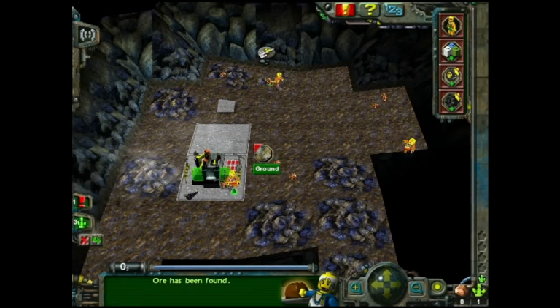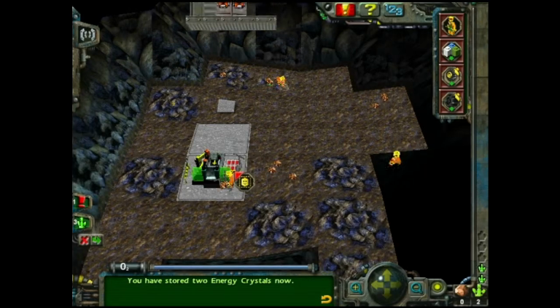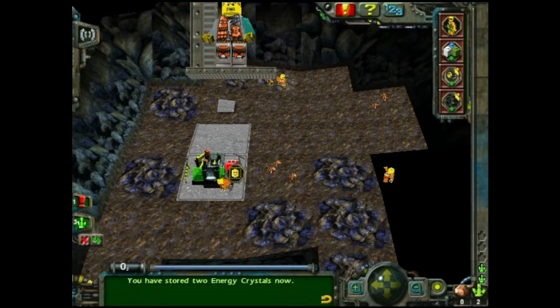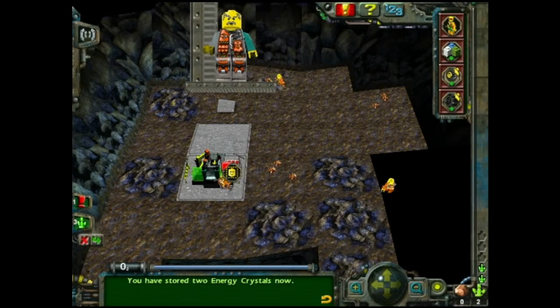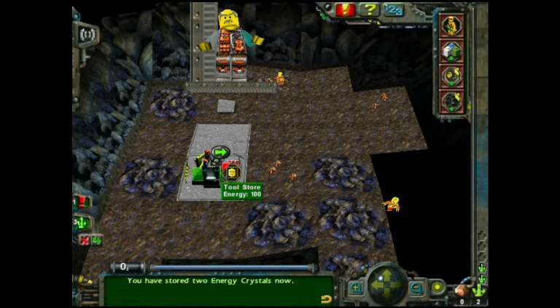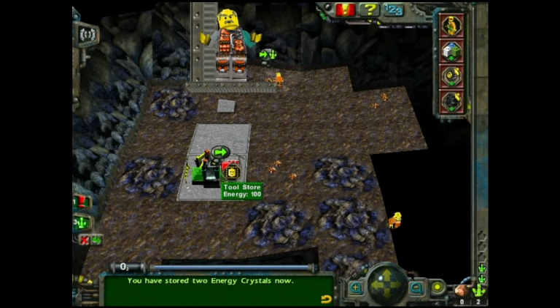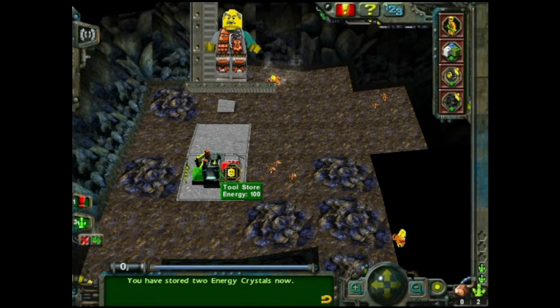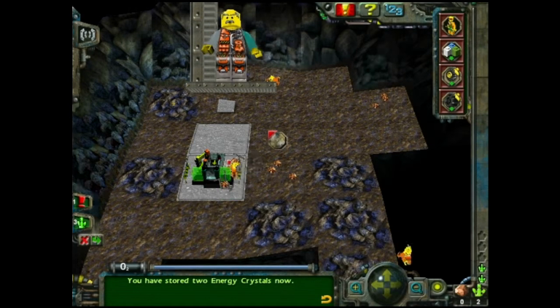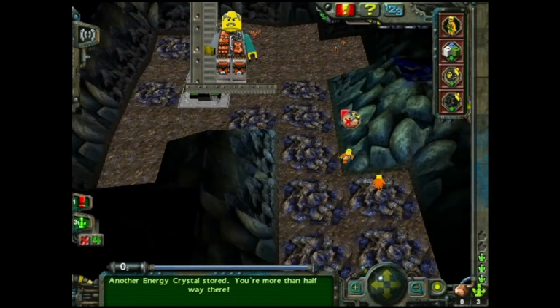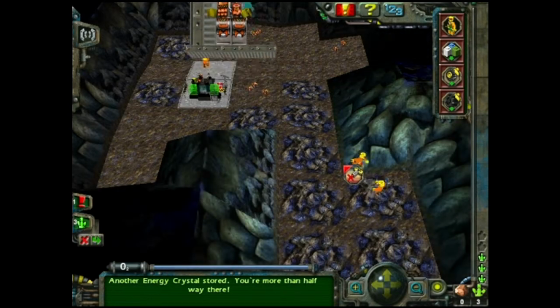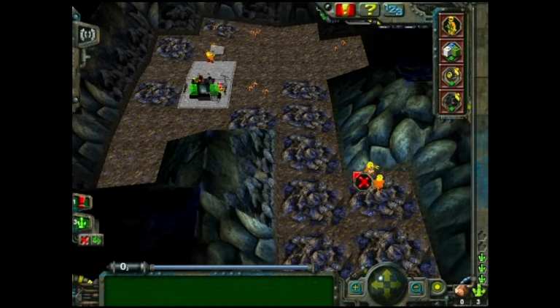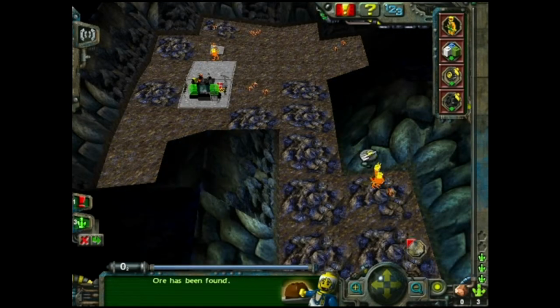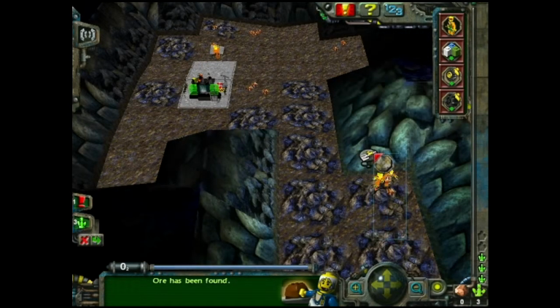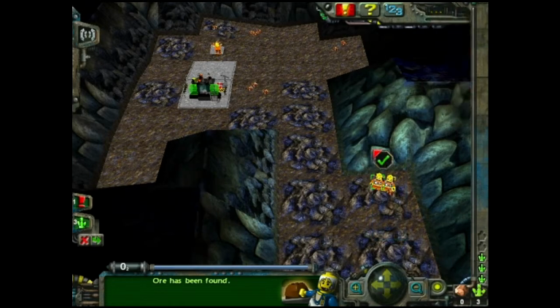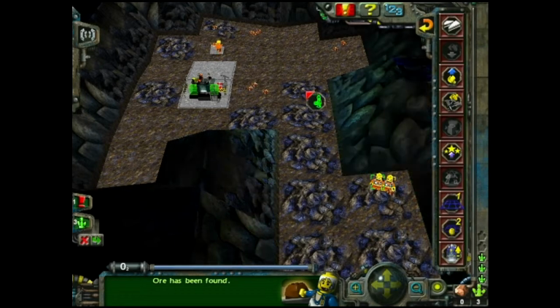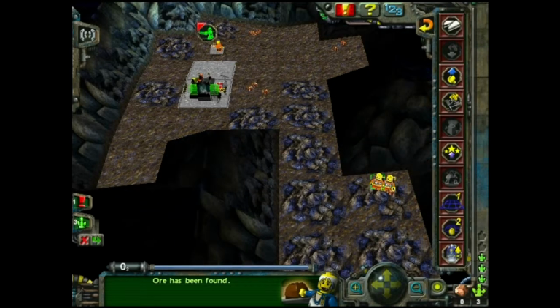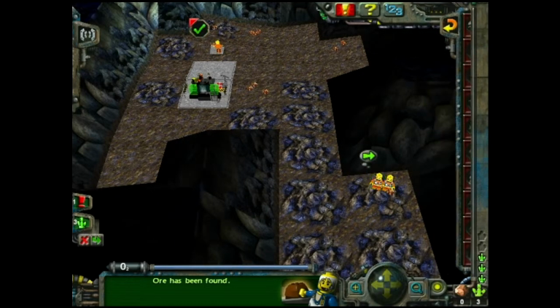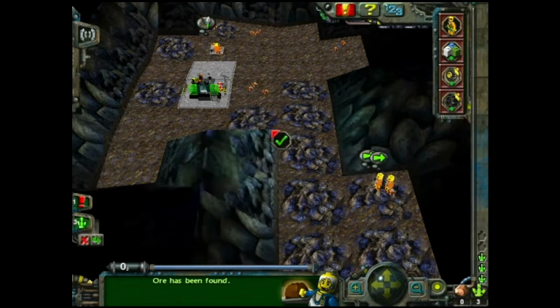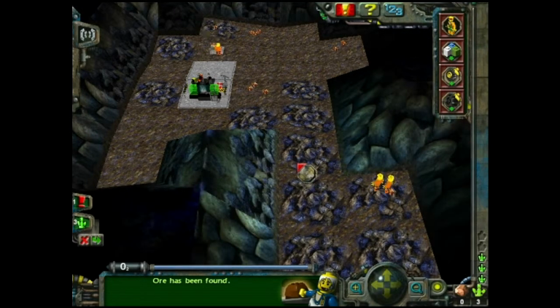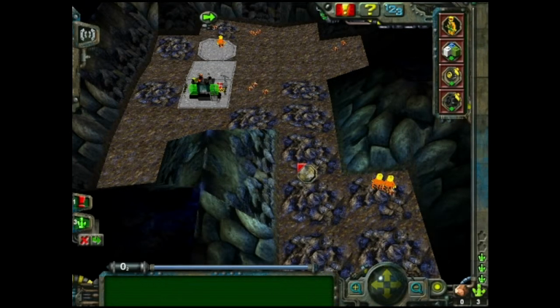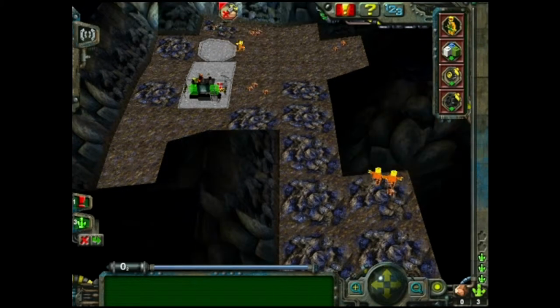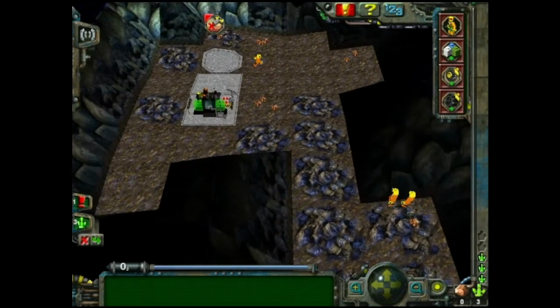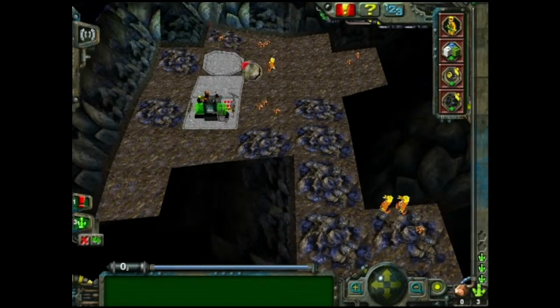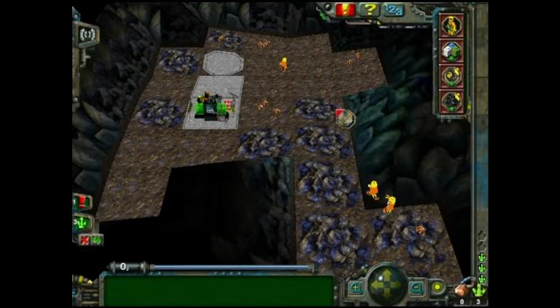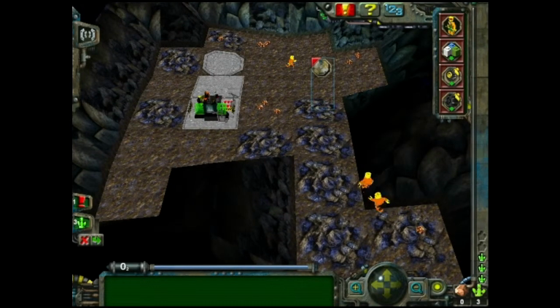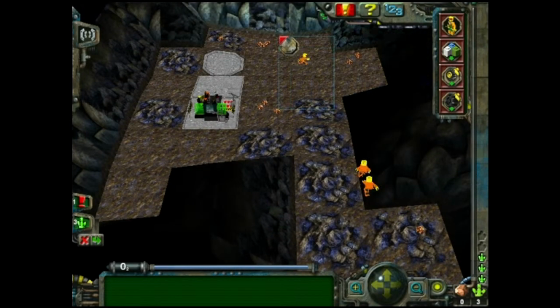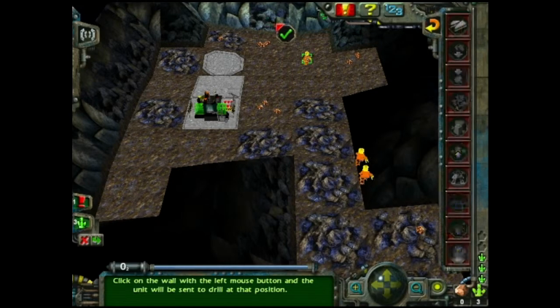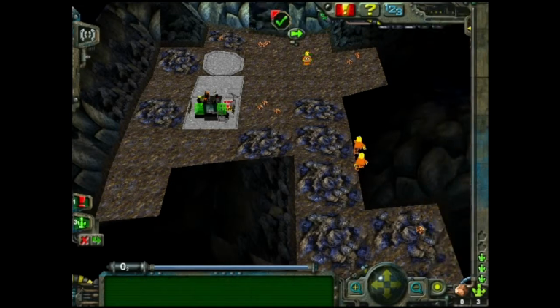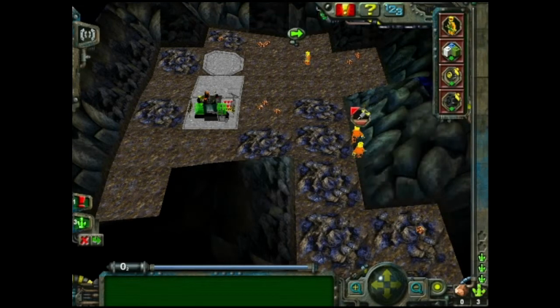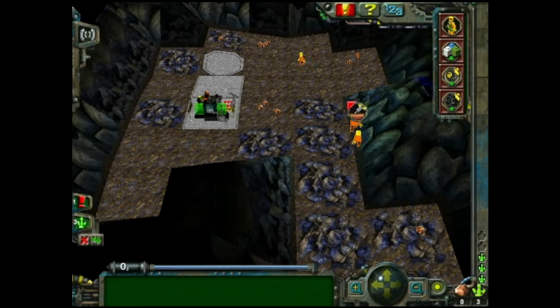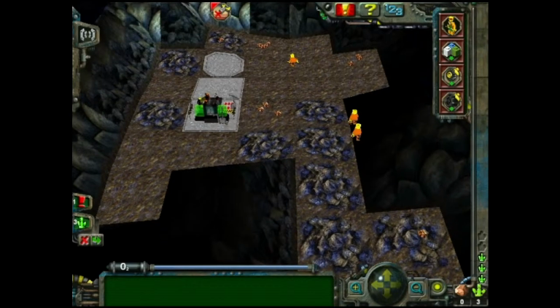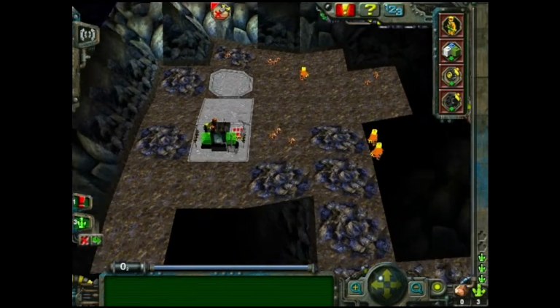You have stored two energy crystals now. He's built the power path. Huzzah! We have a power path — for no reason.